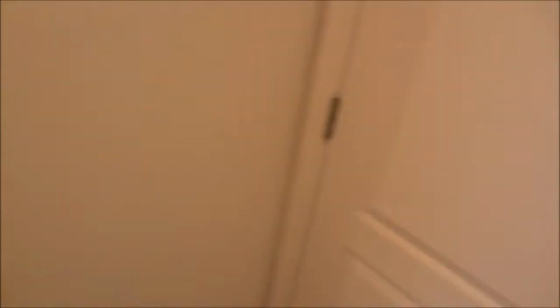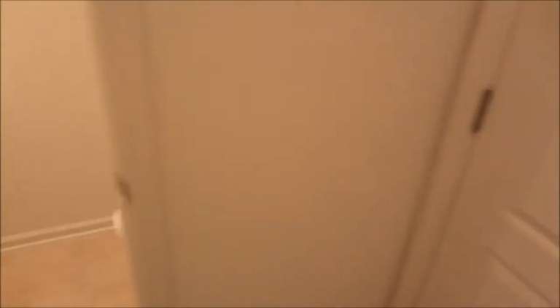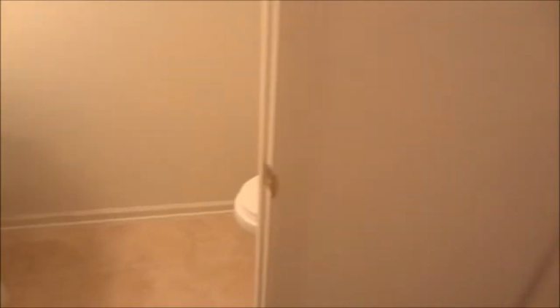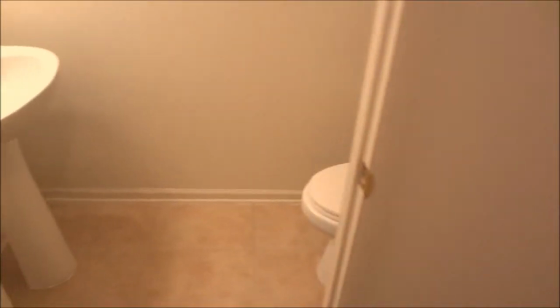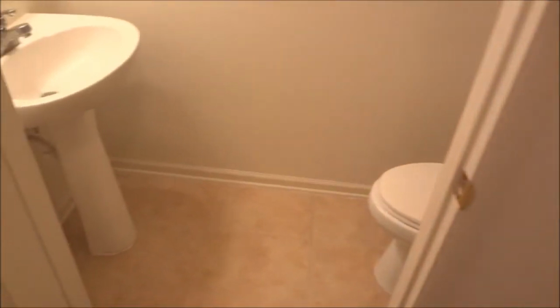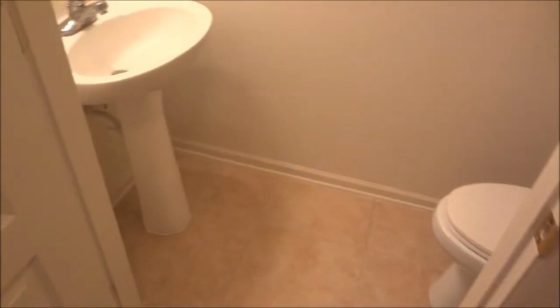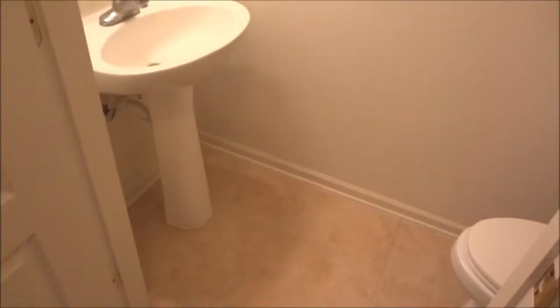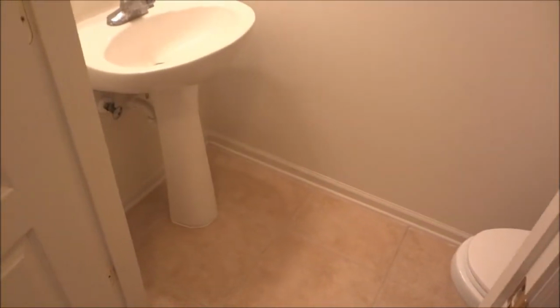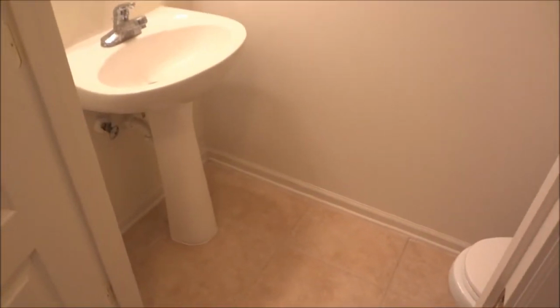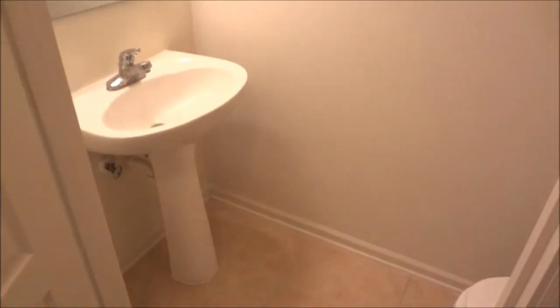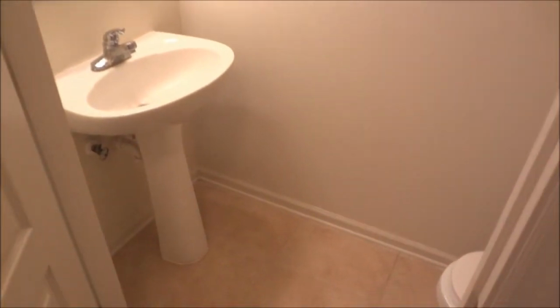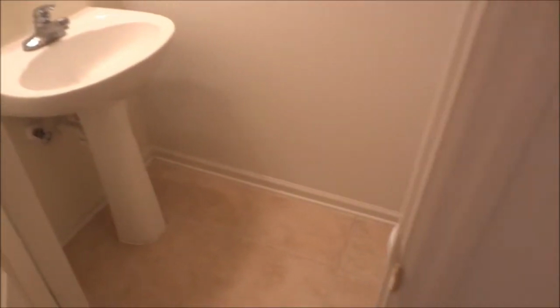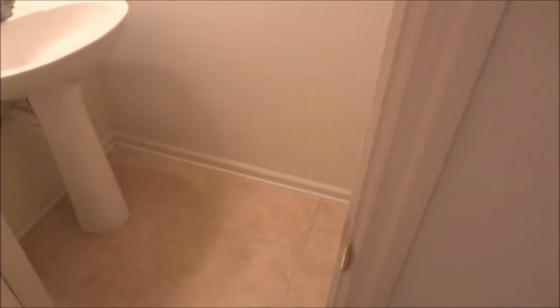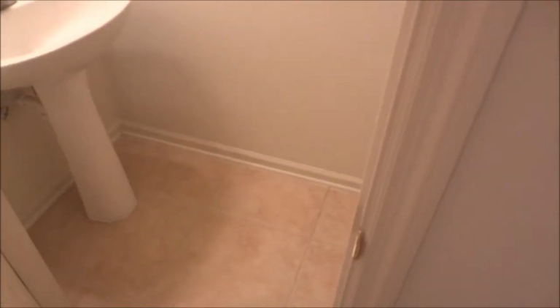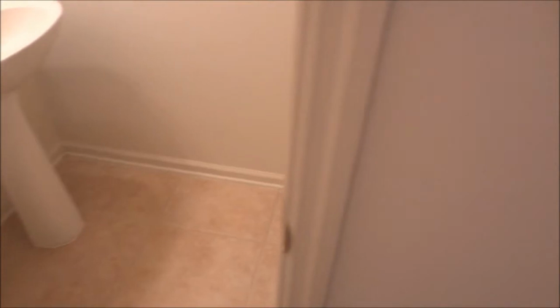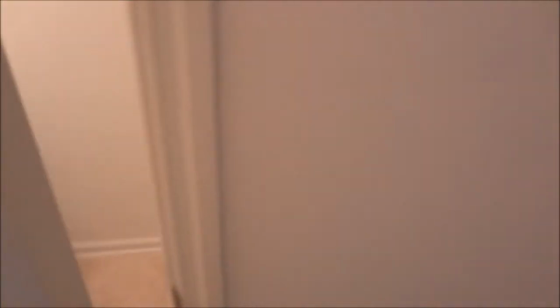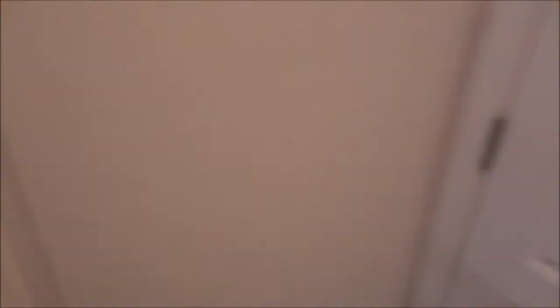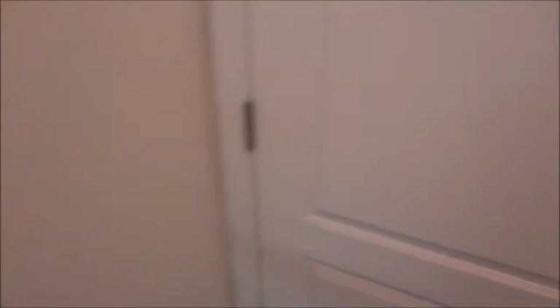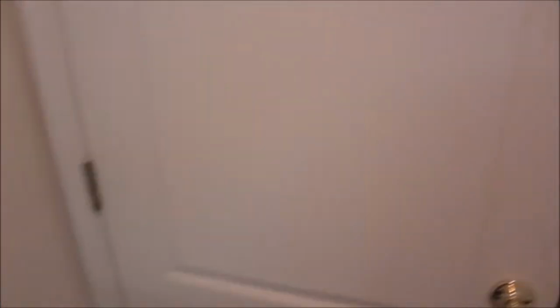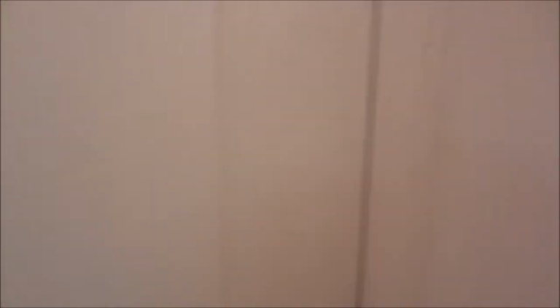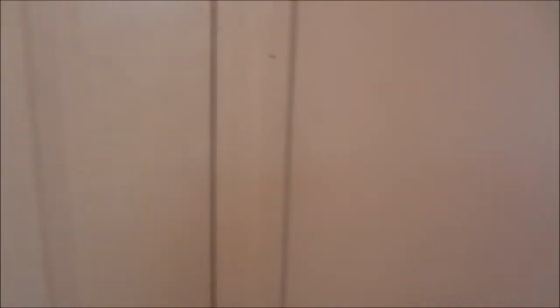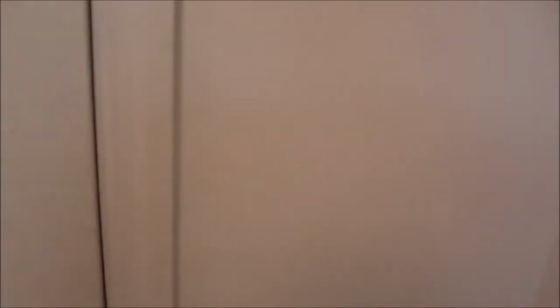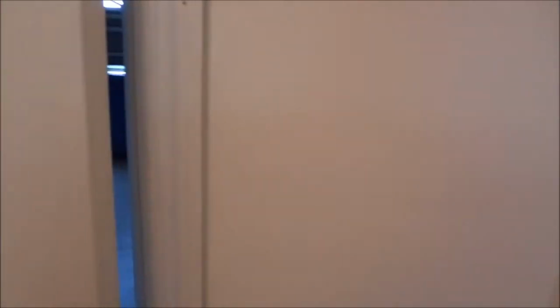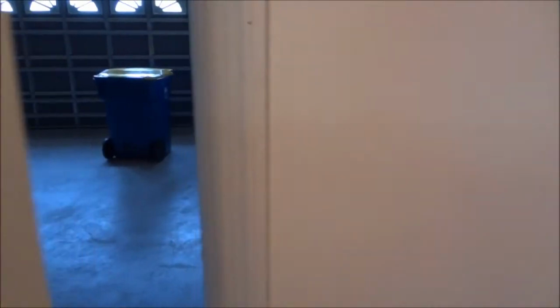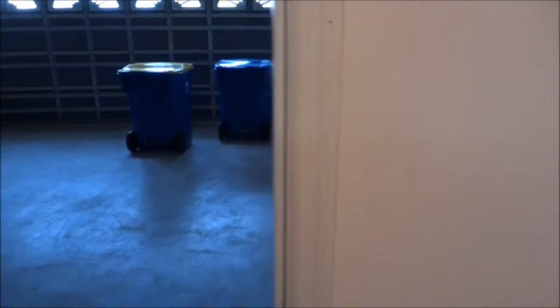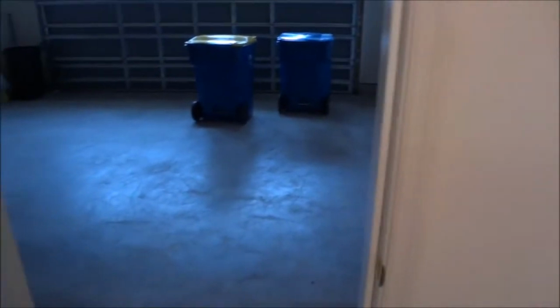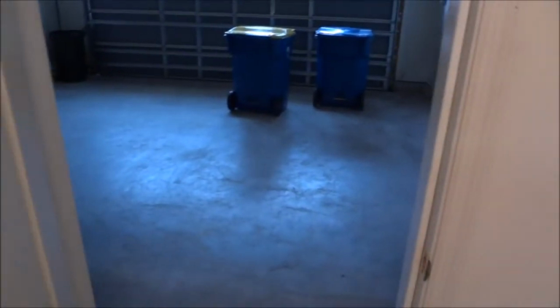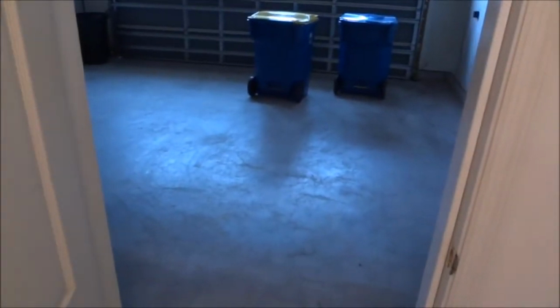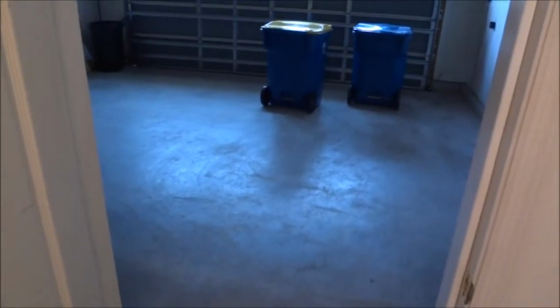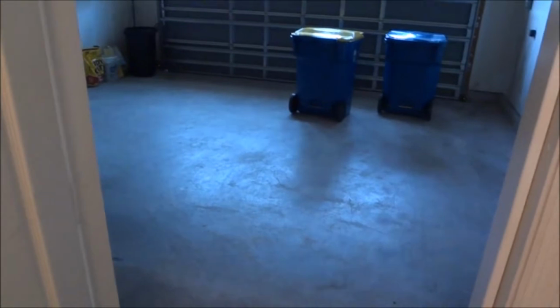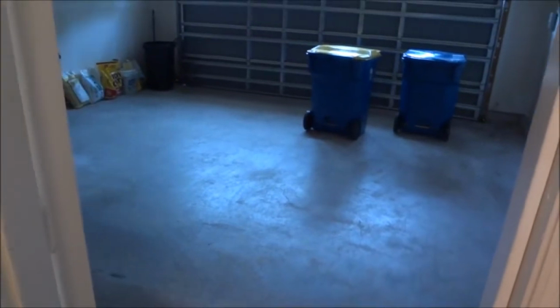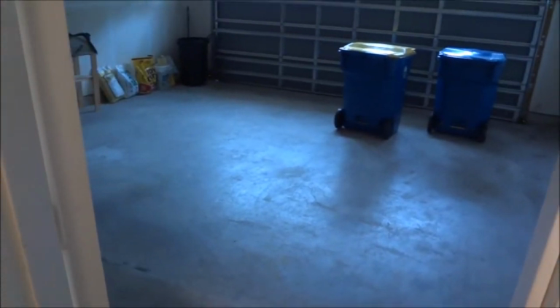There's a pantry, a half bath downstairs — again all tile — and off your kitchen is a two-car garage.